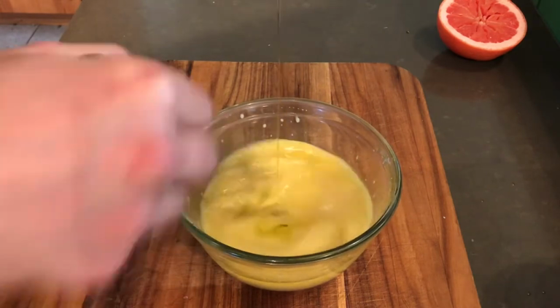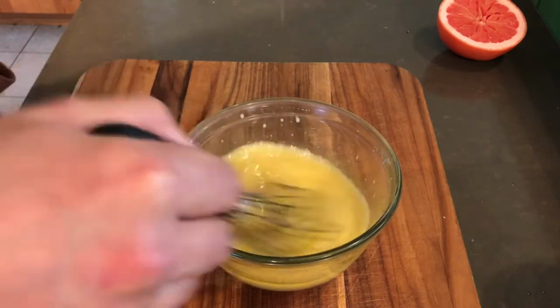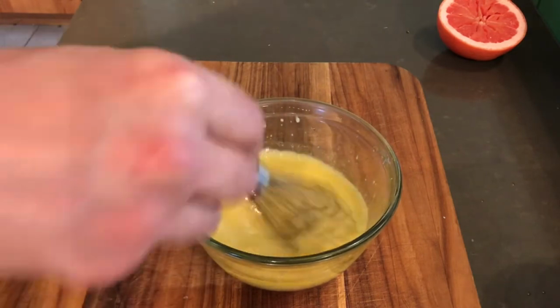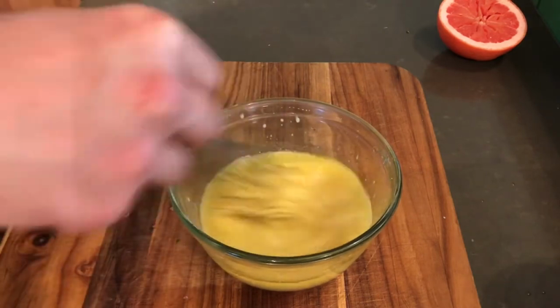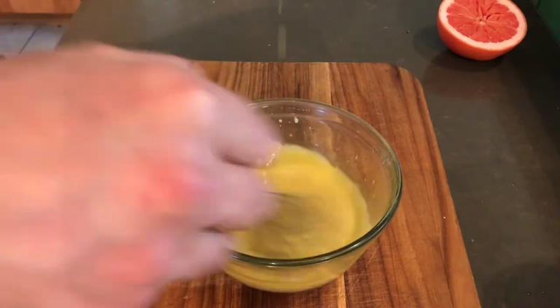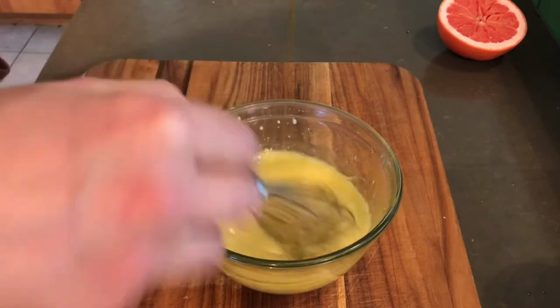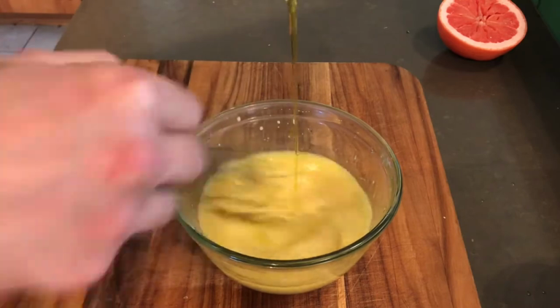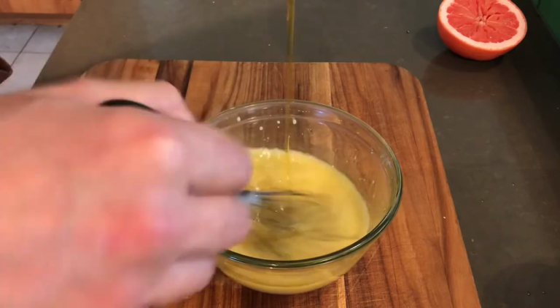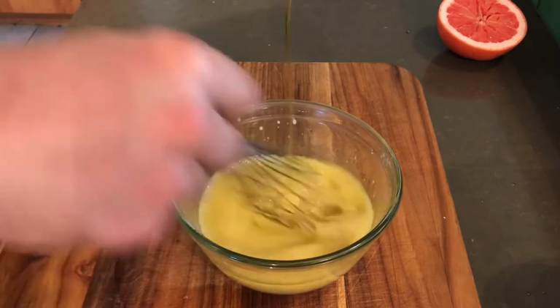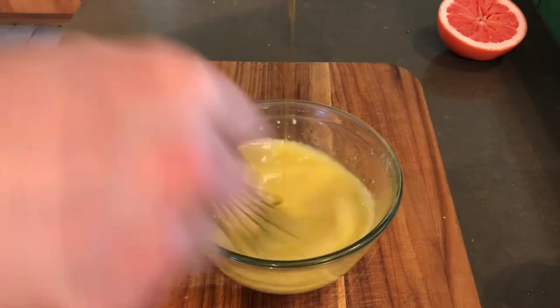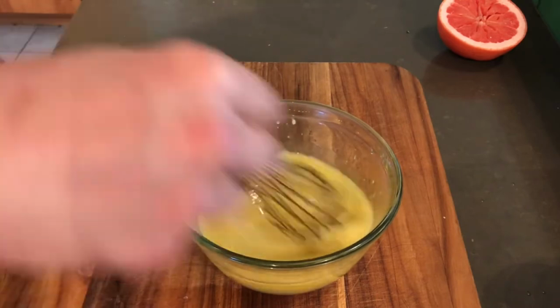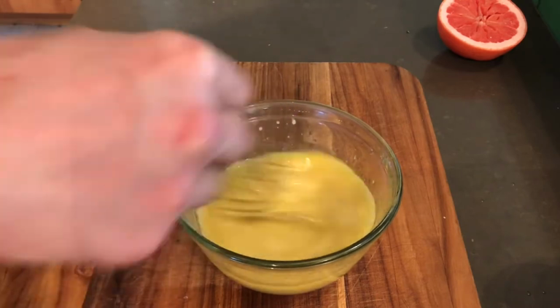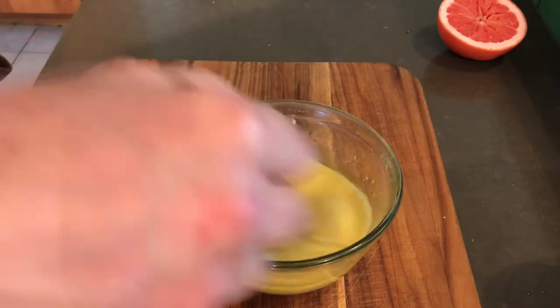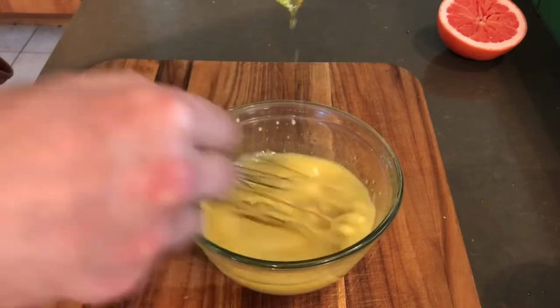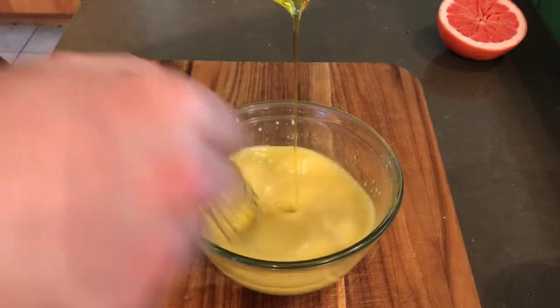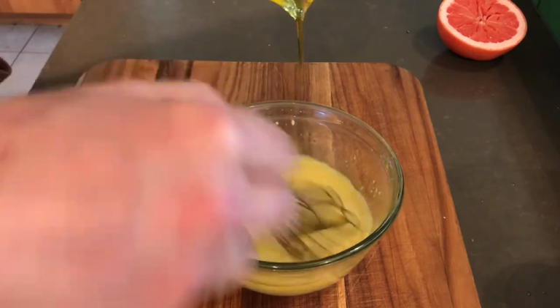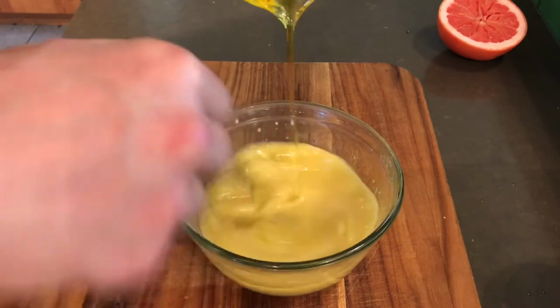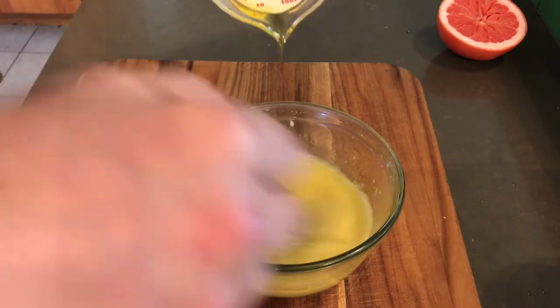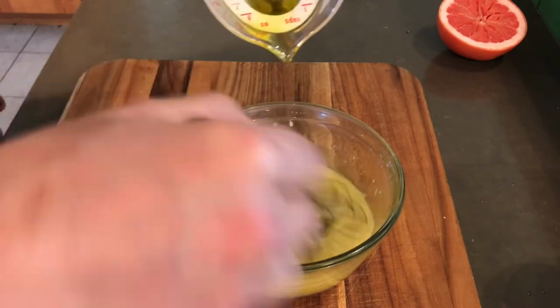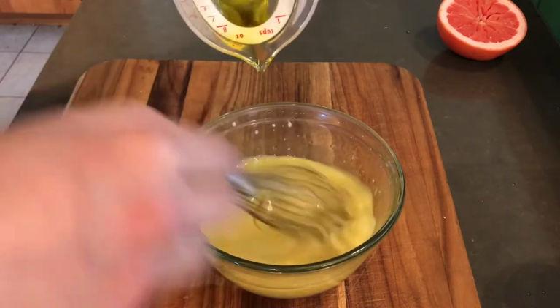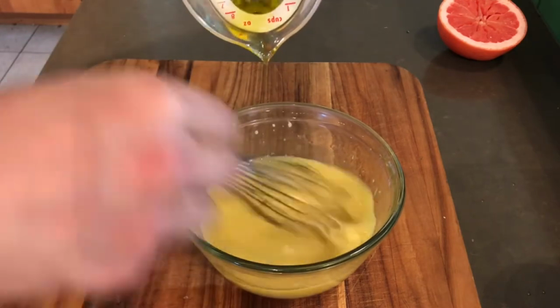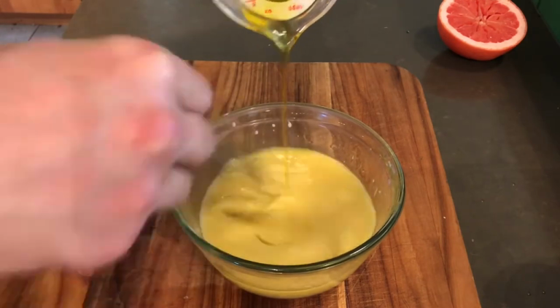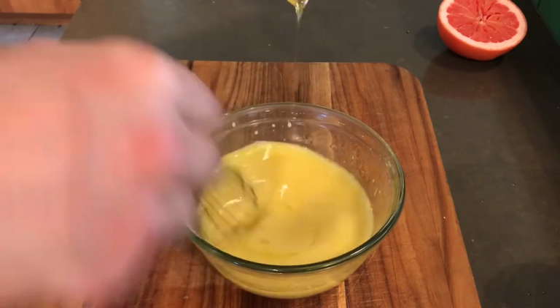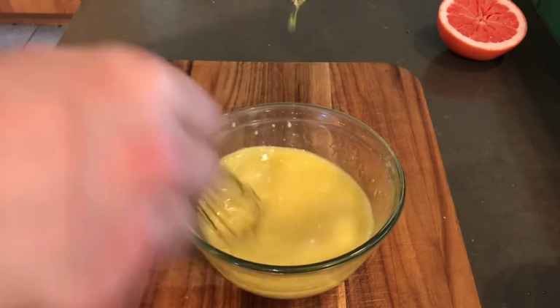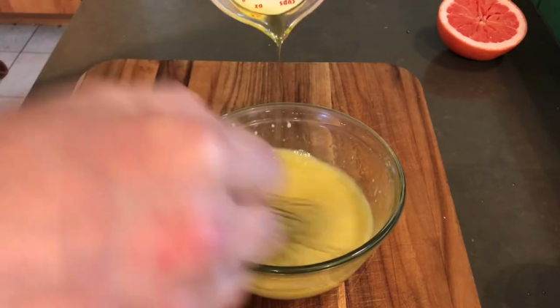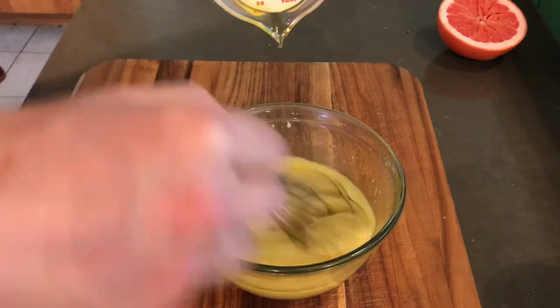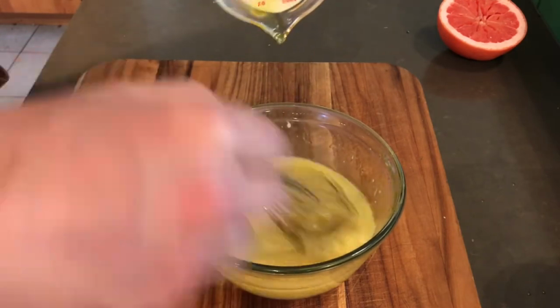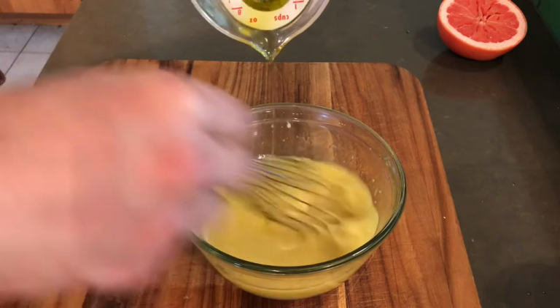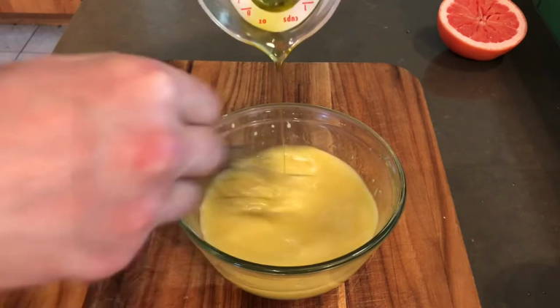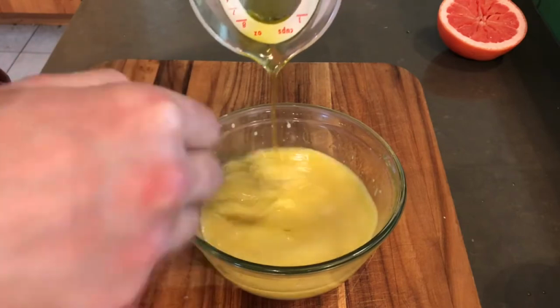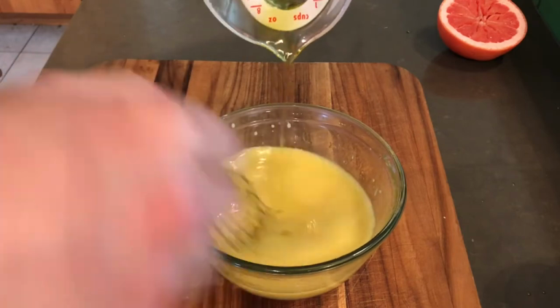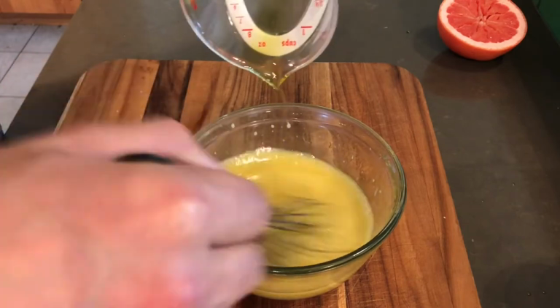It's still nicely emulsified — you can see that on the video. We're not going to be pulling any bad flavors out of this olive oil. I'm going to give you guys my exact recipe, but if you want it to have more of a kick, just put less oil. If you like more olive oil flavor, just put more olive oil.